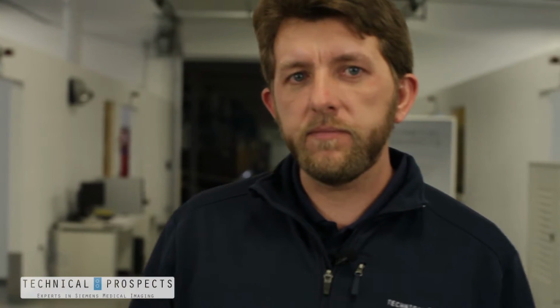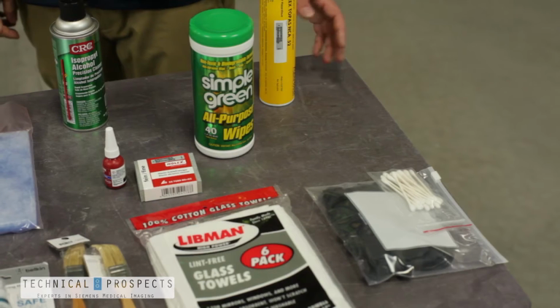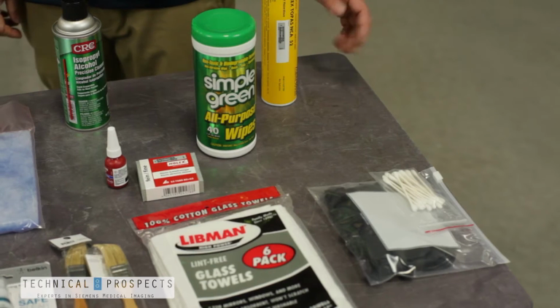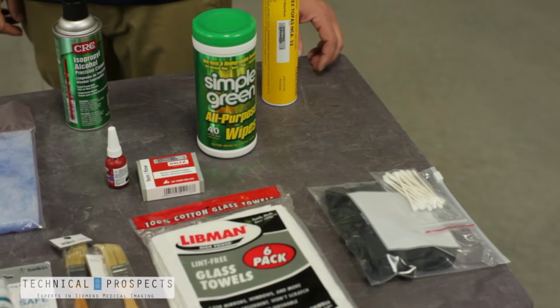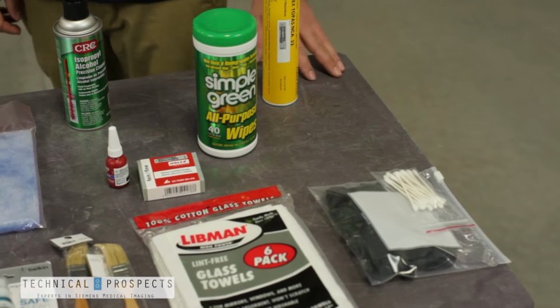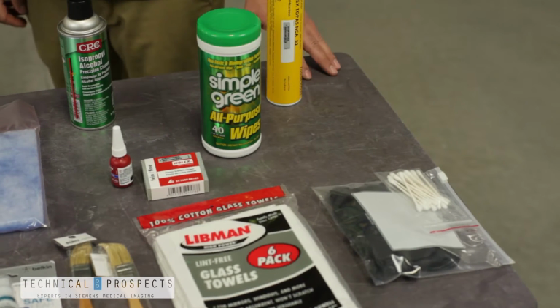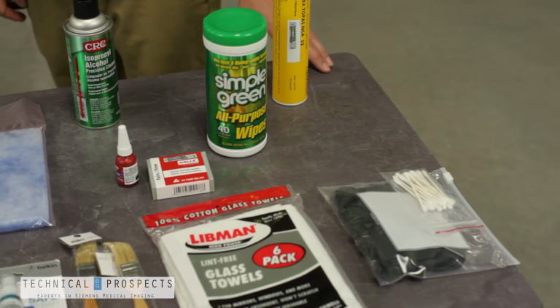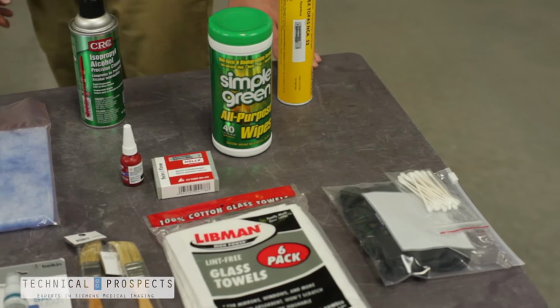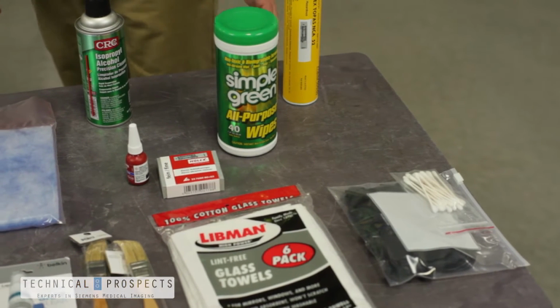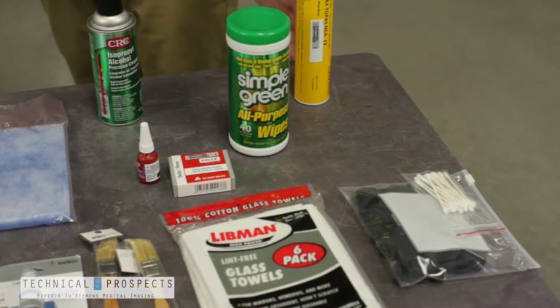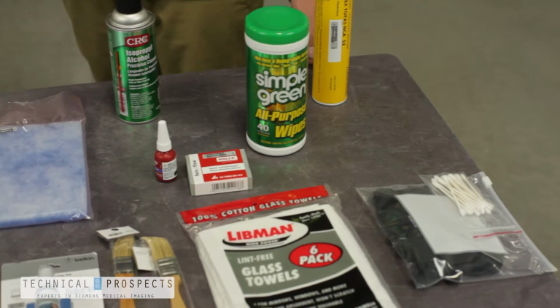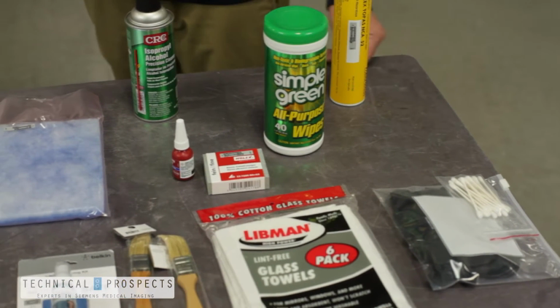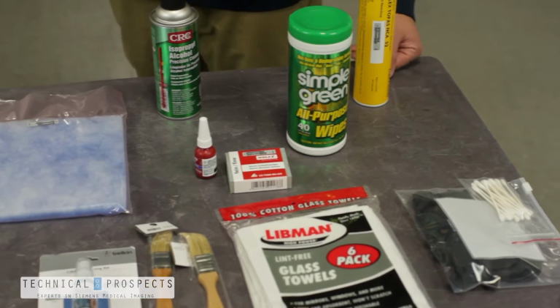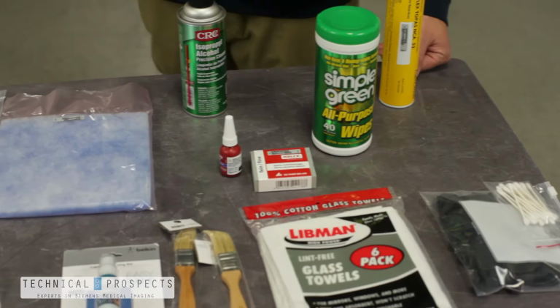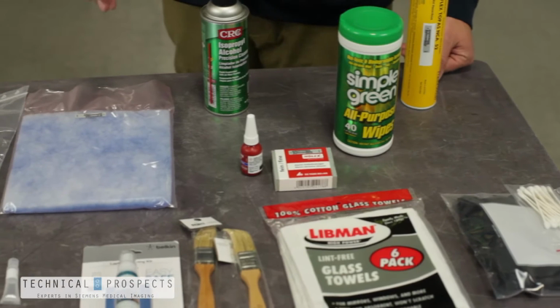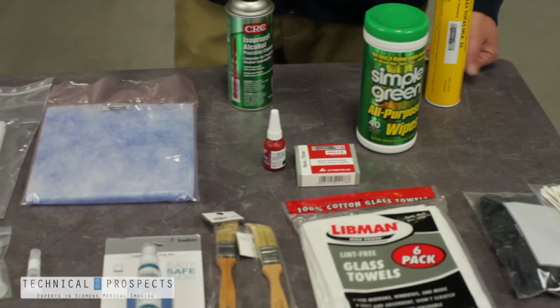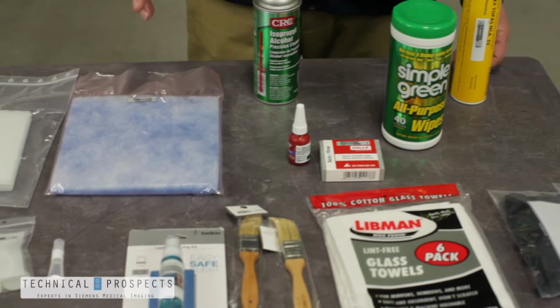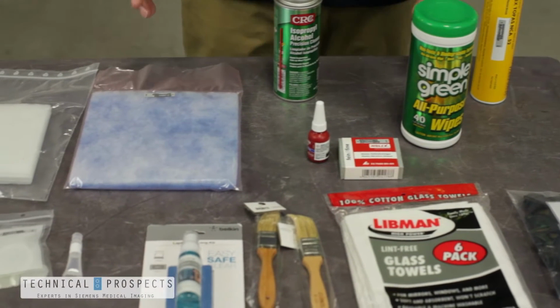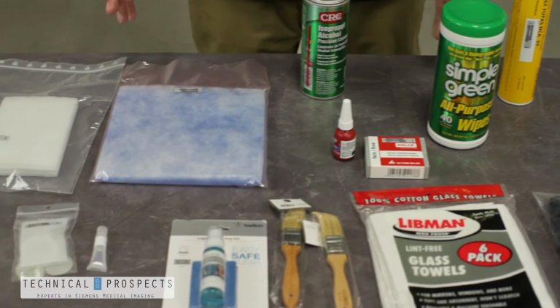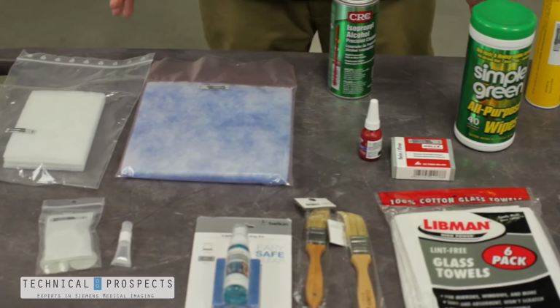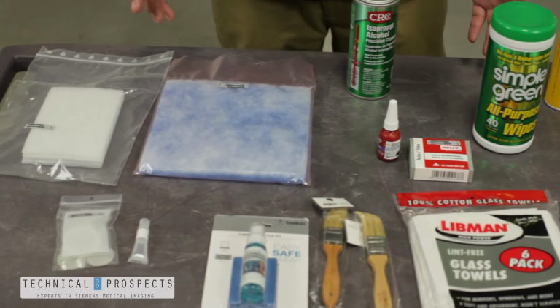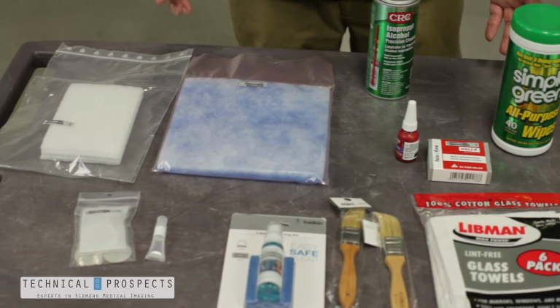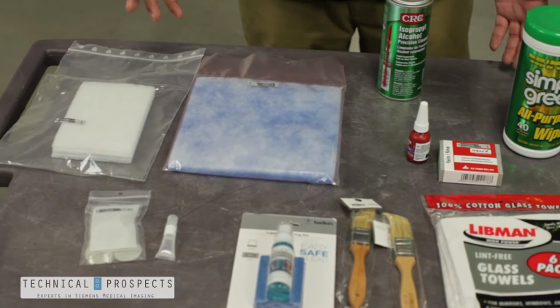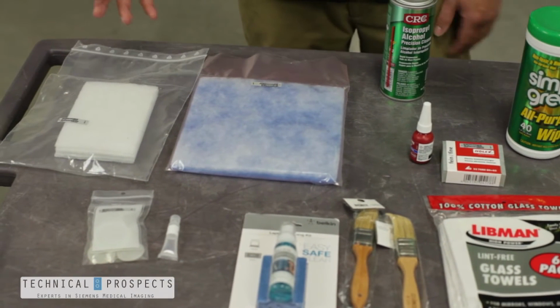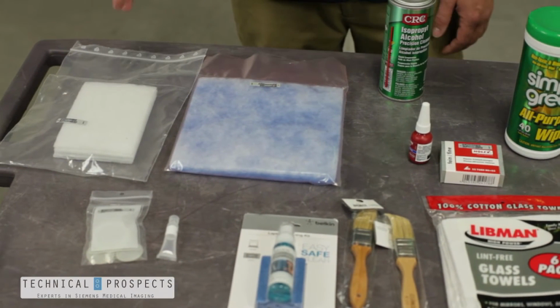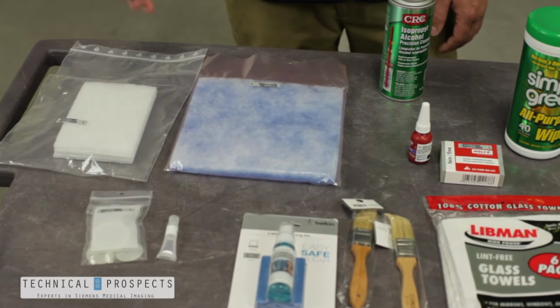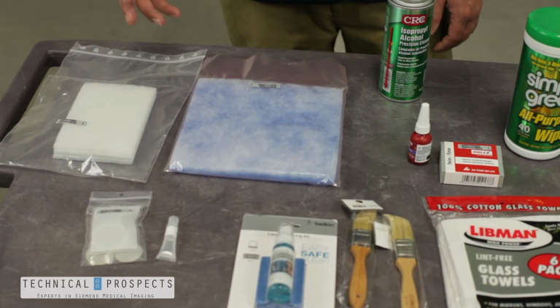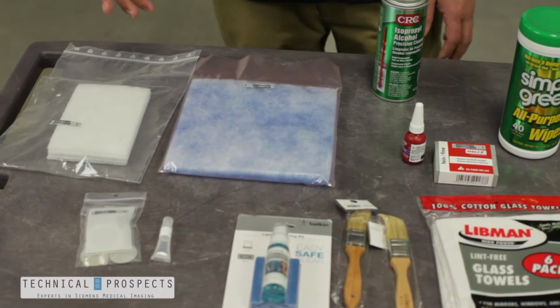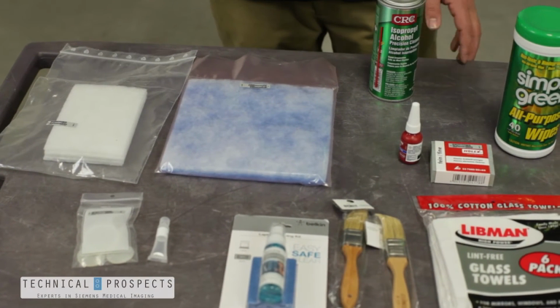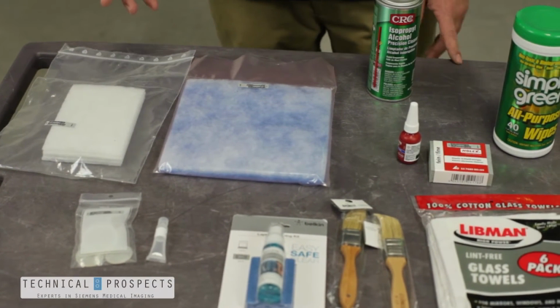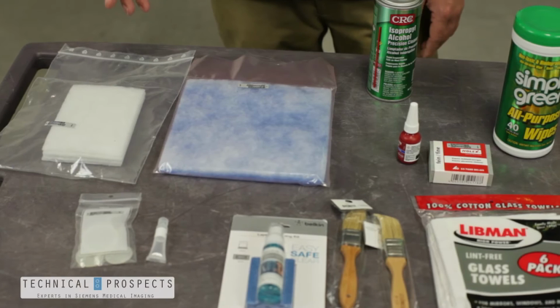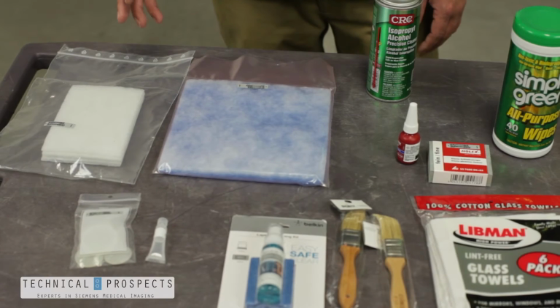When you receive your kit from Technical Prospects, you can expect to receive all the cleaners, greases, and supplies needed to complete your preventative maintenance on your Siemens CT scanner.